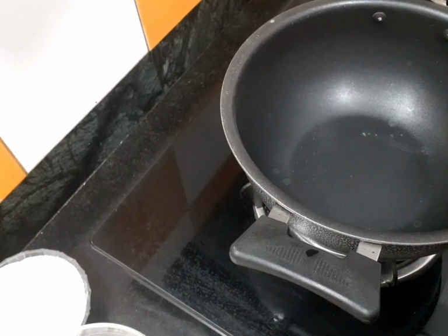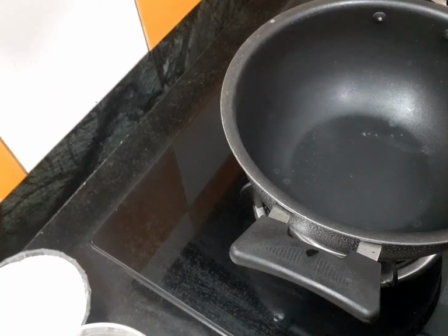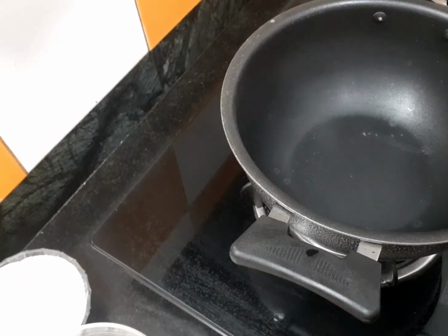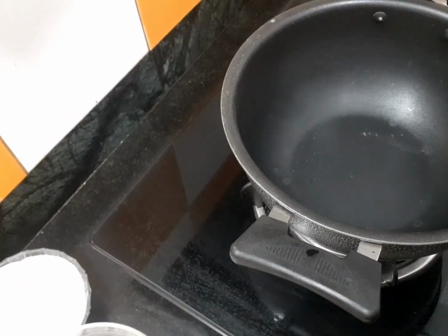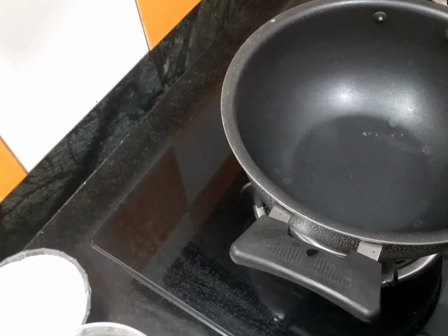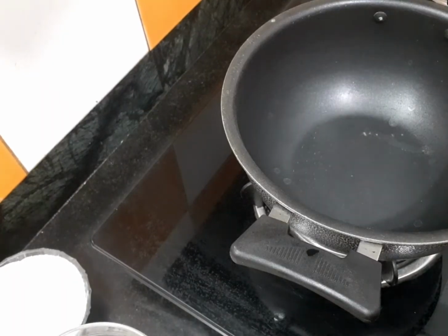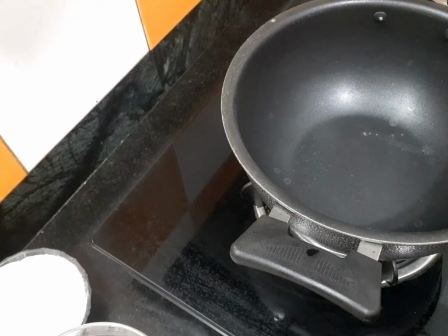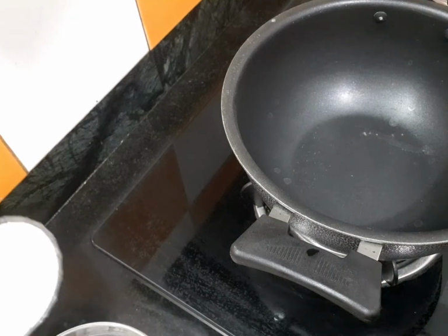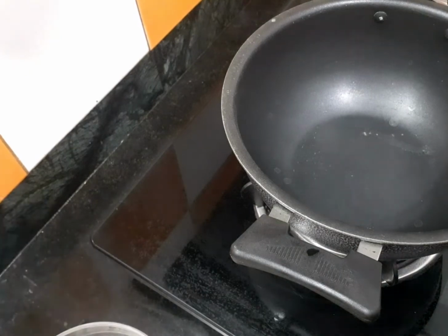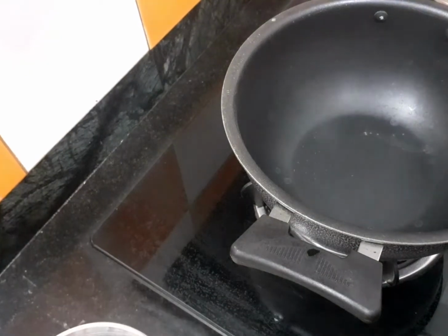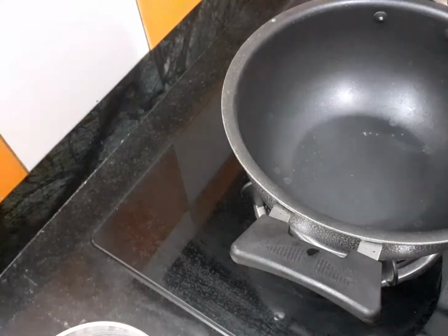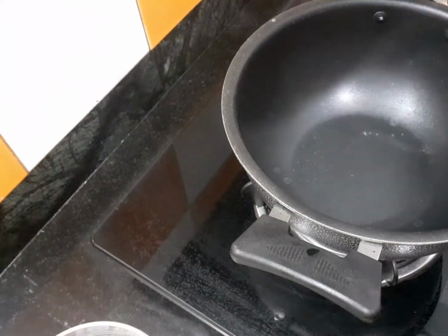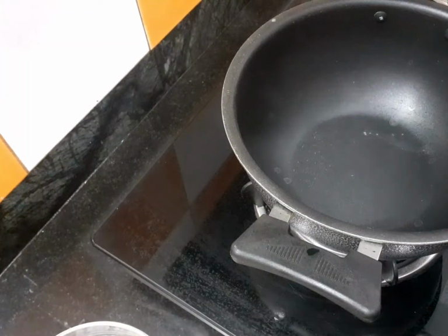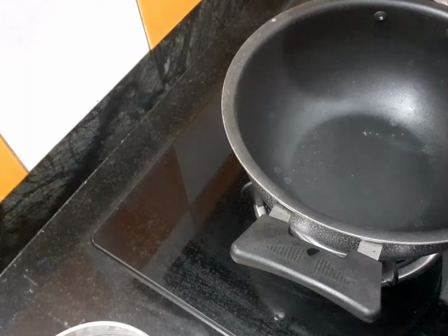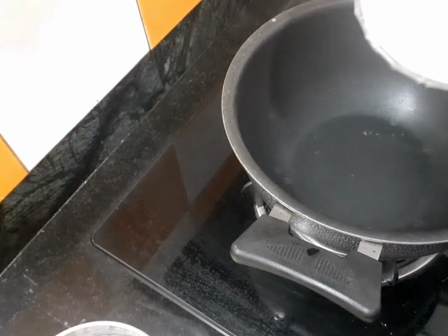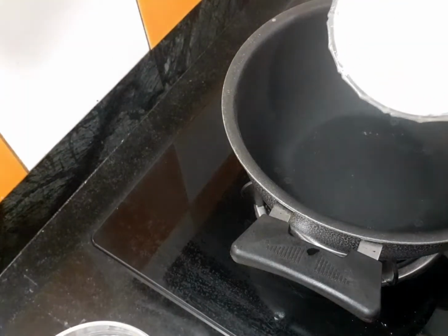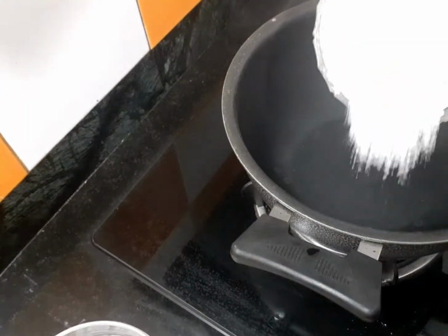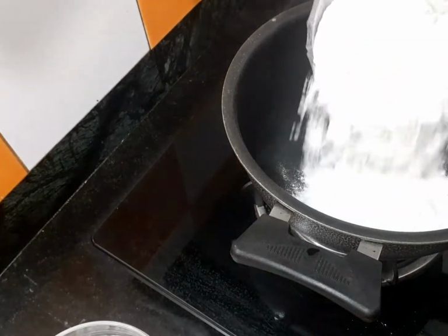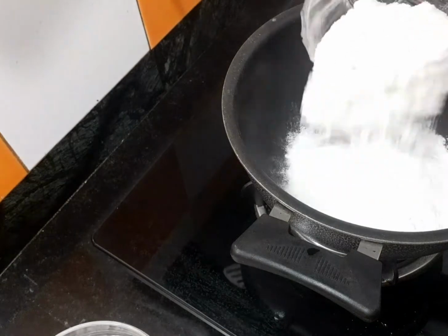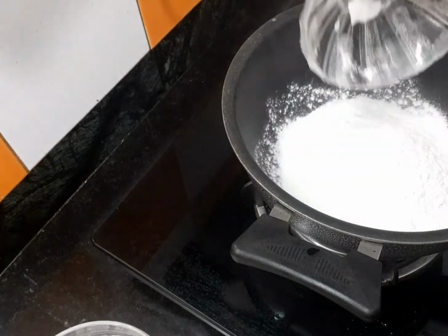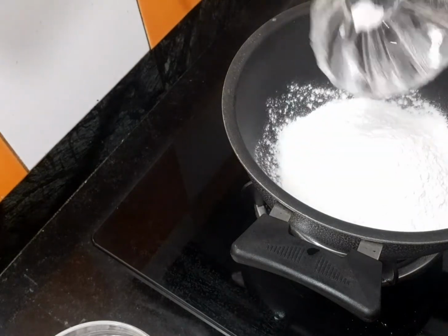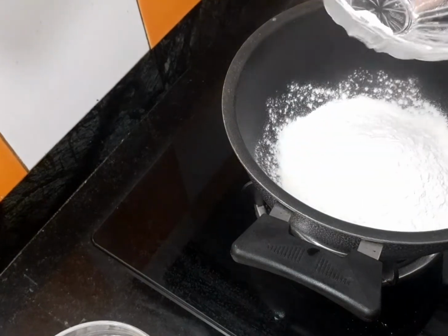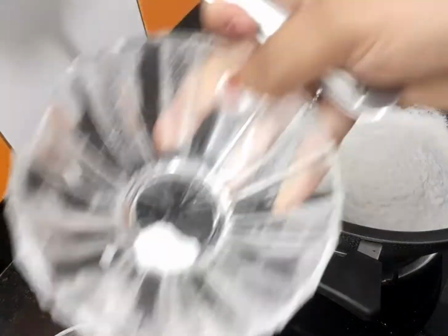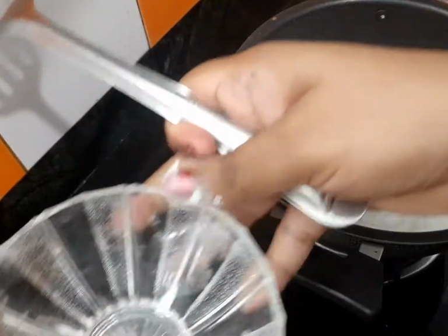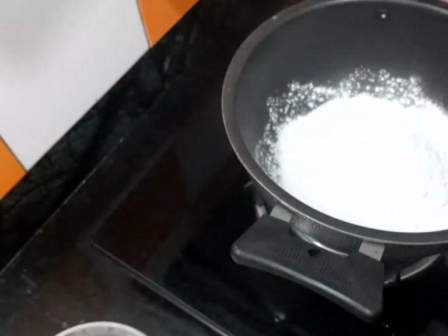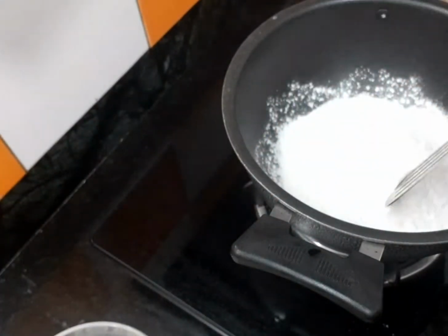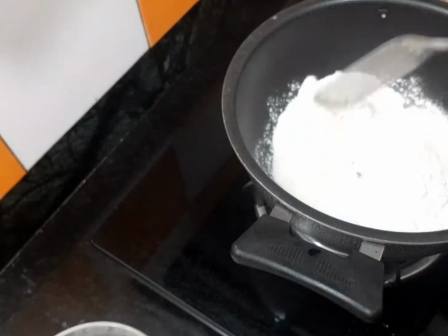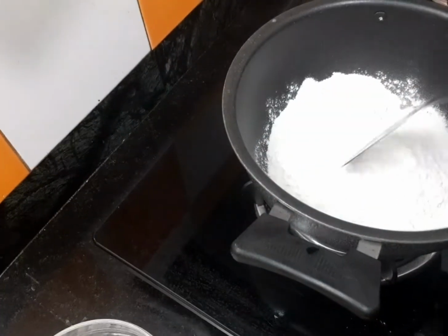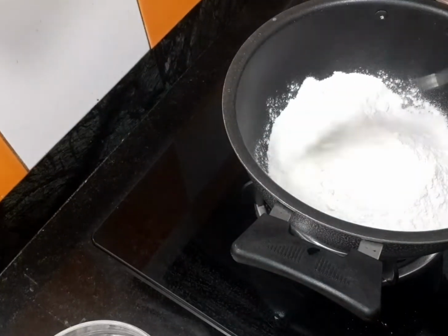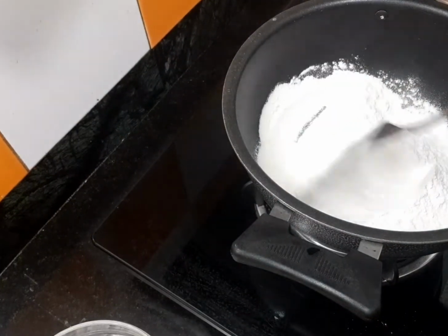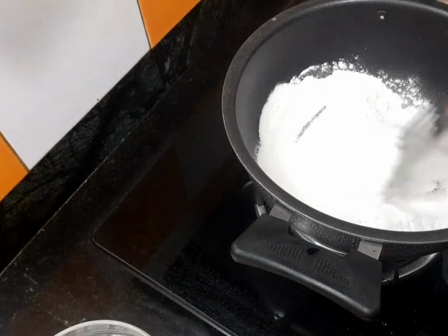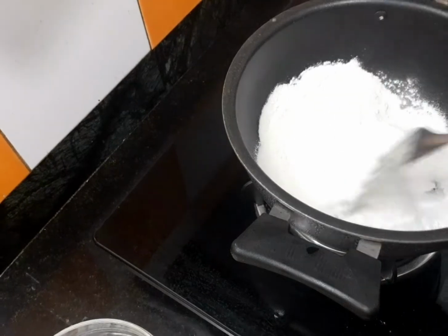Now, let's heat a pan. Then add 1 cup of rice flour. If you are not going to use it right away, you need to dry roast the rice flour.